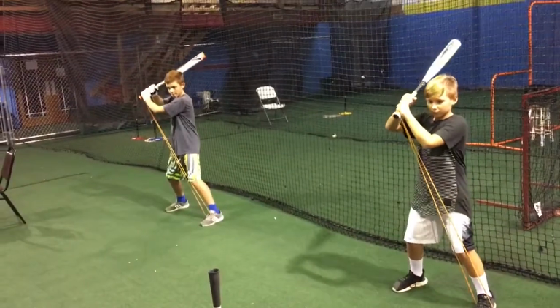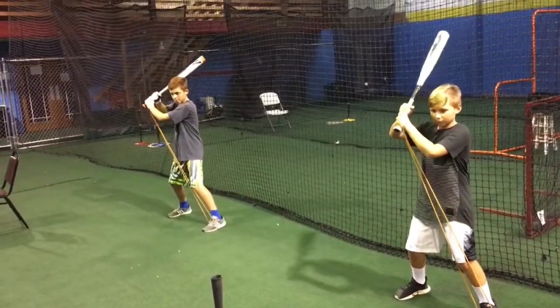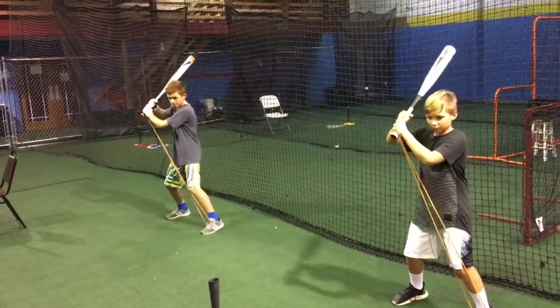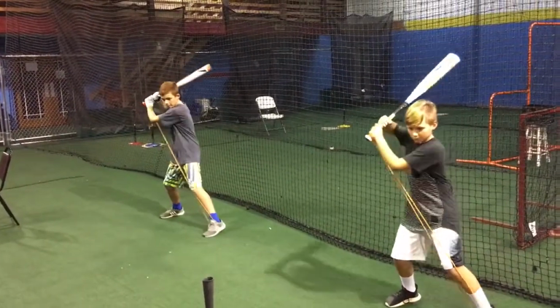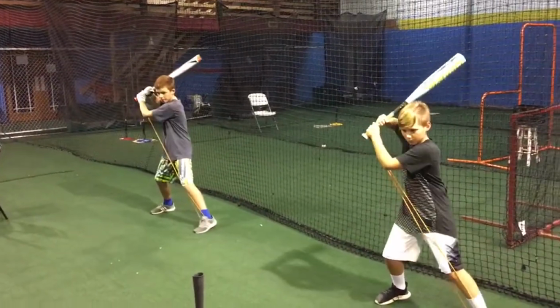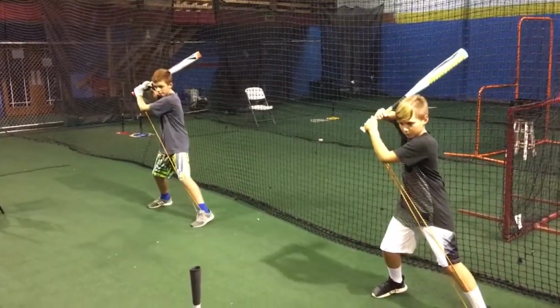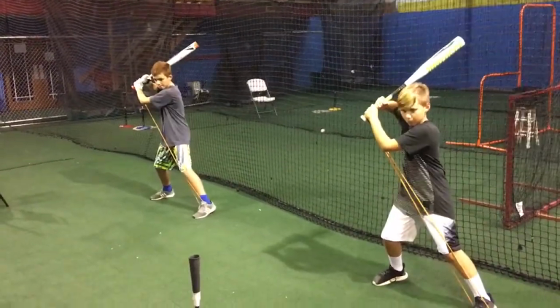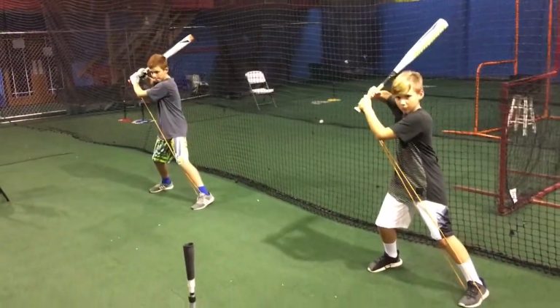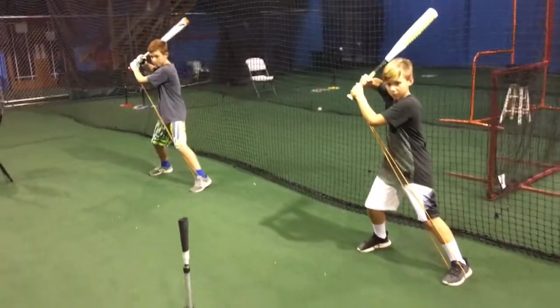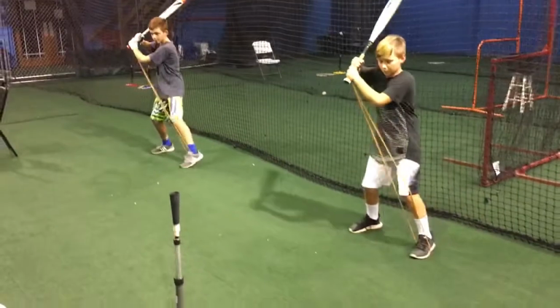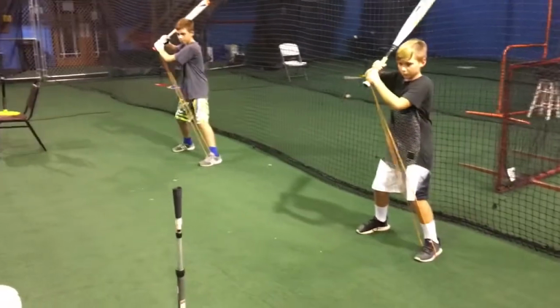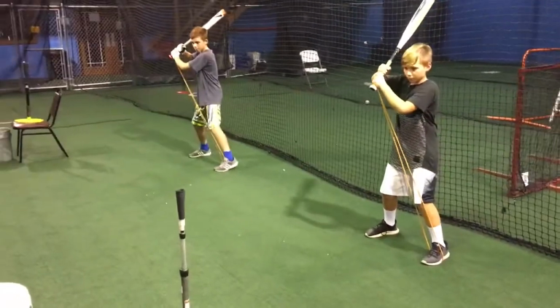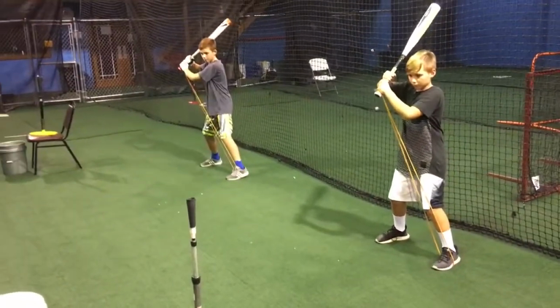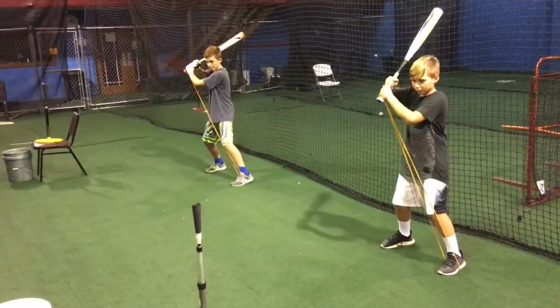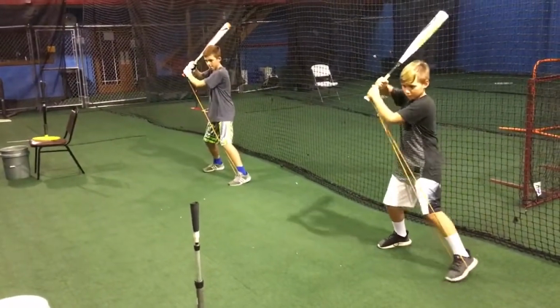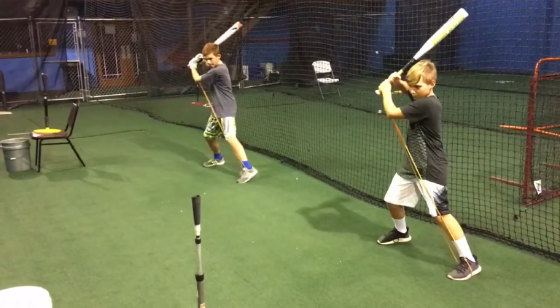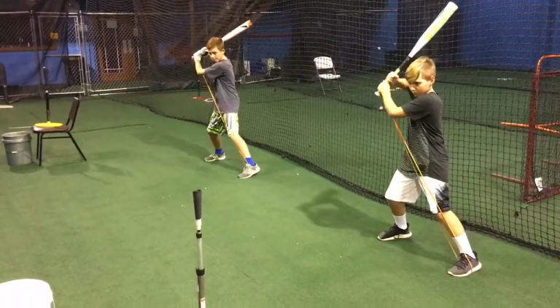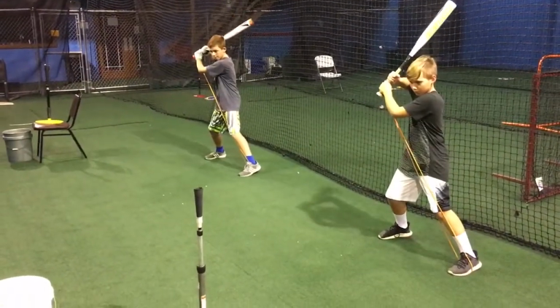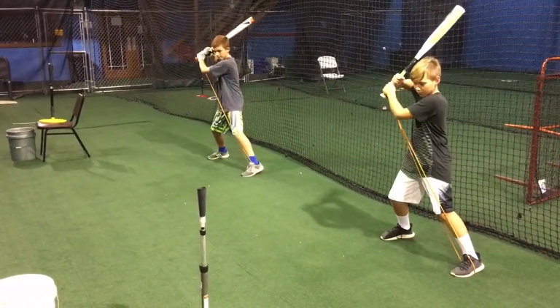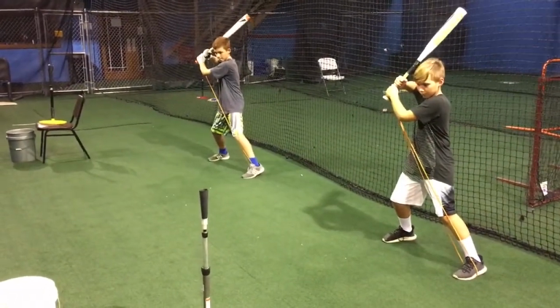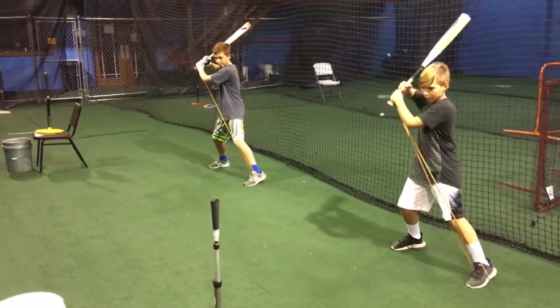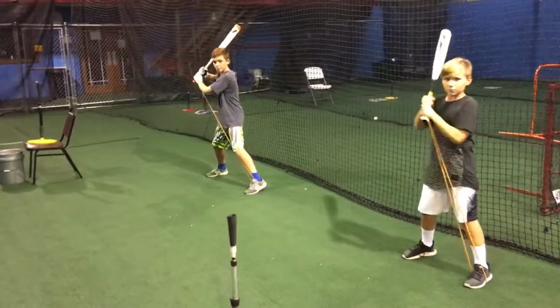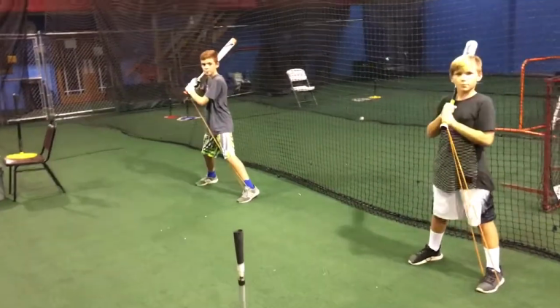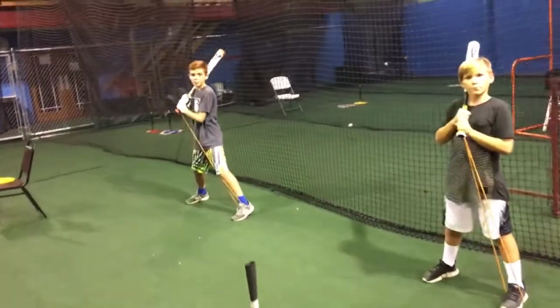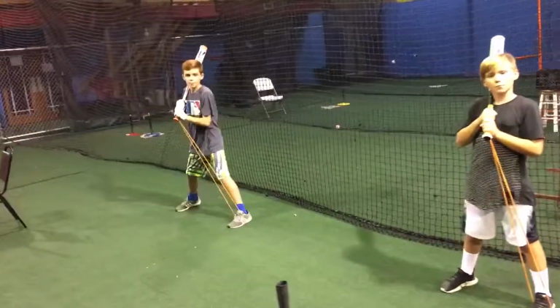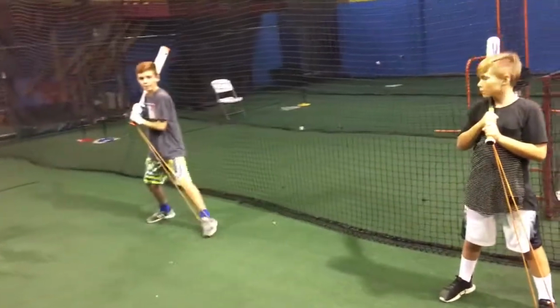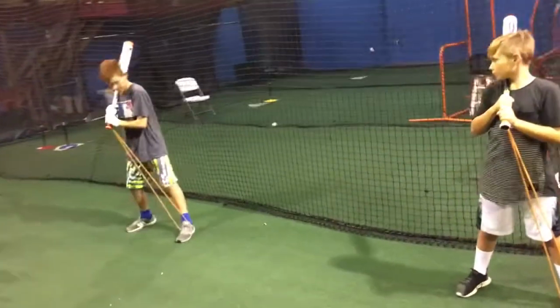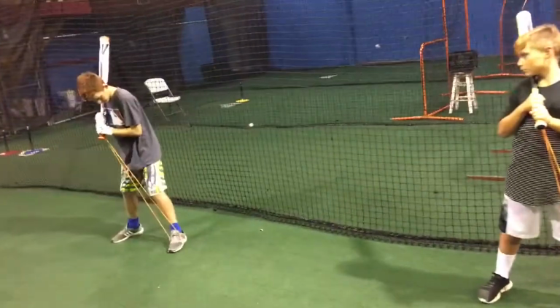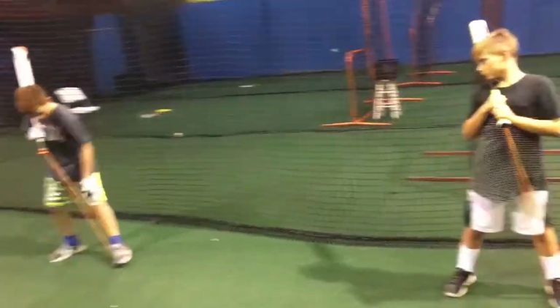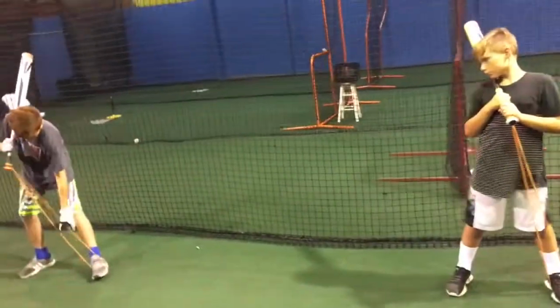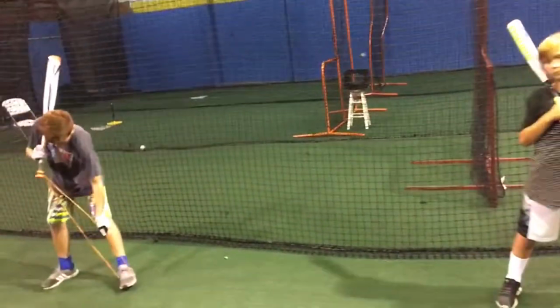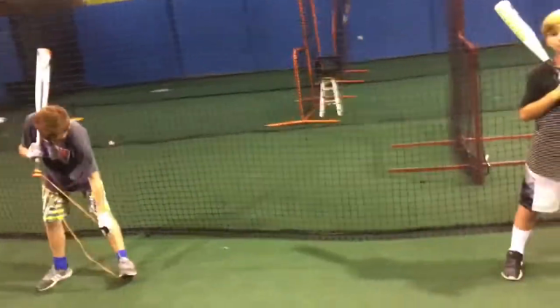Load. Good. Repeat. Load. Good. Let's make sure that we shift our weight before the hands separate from the stride. Okay?